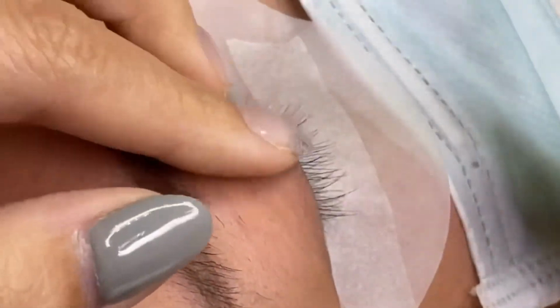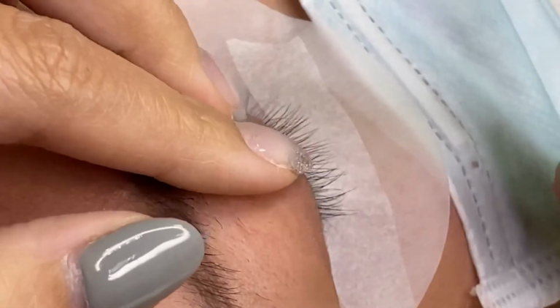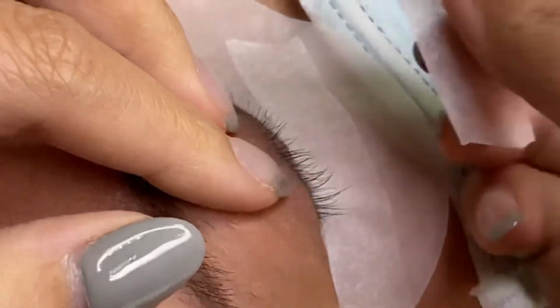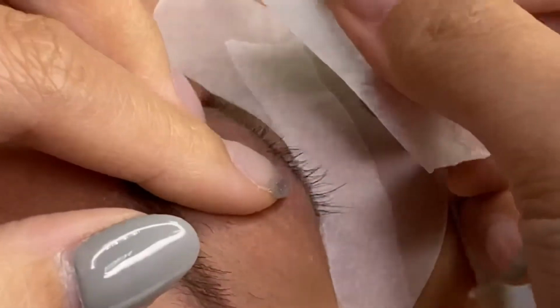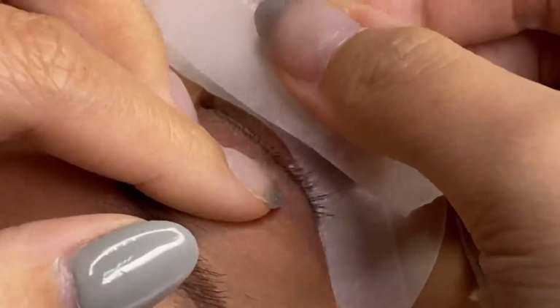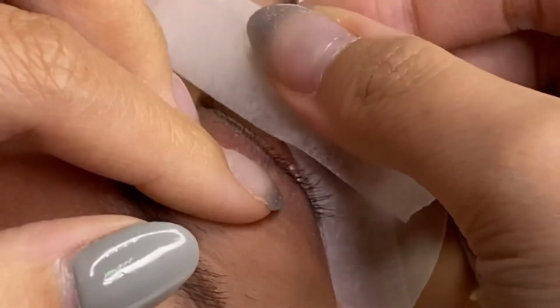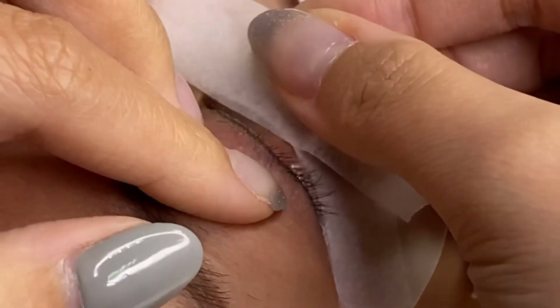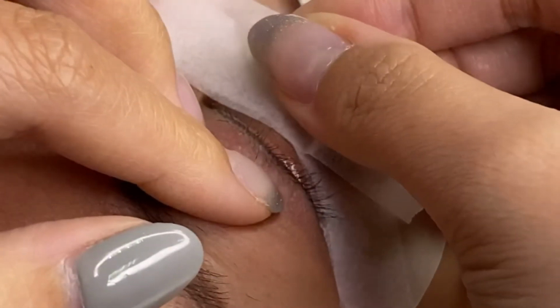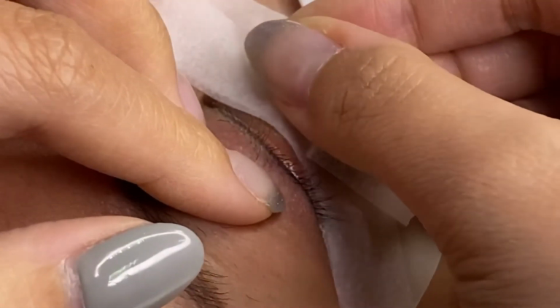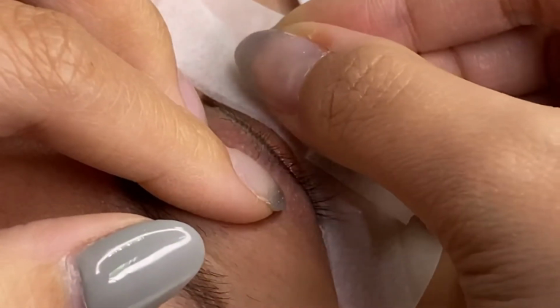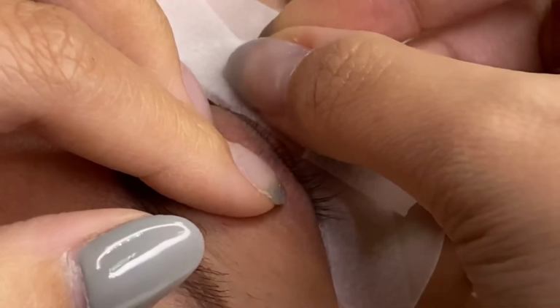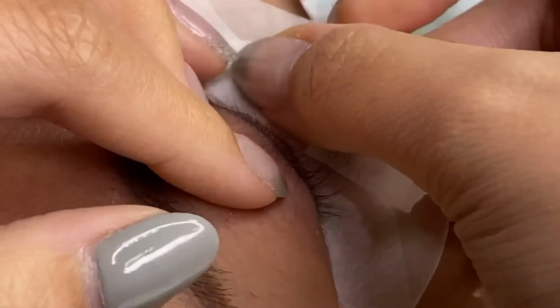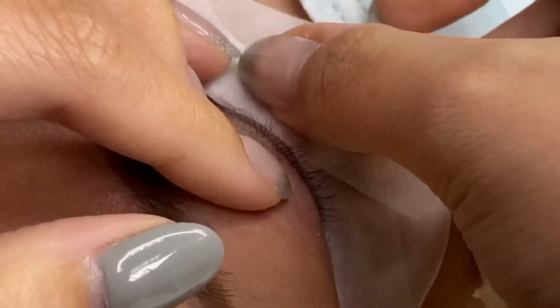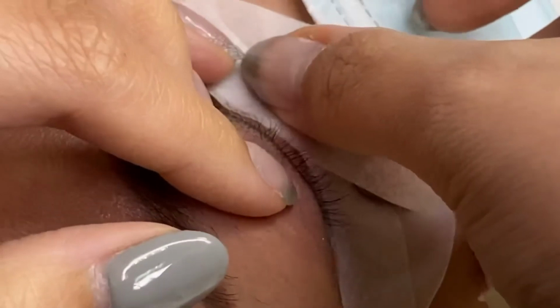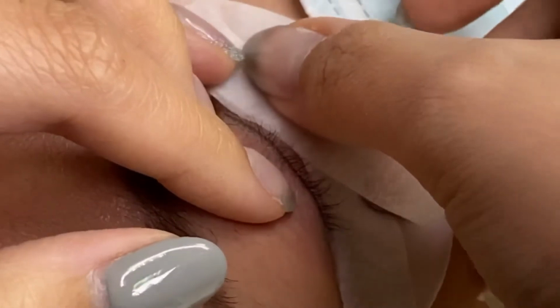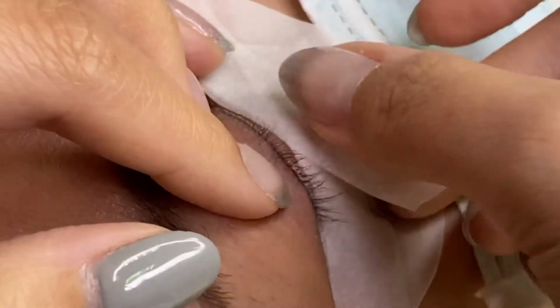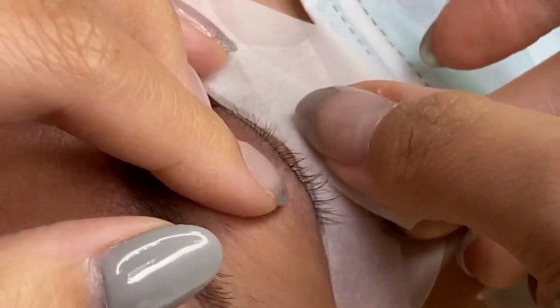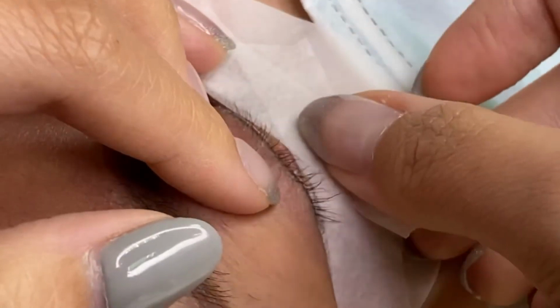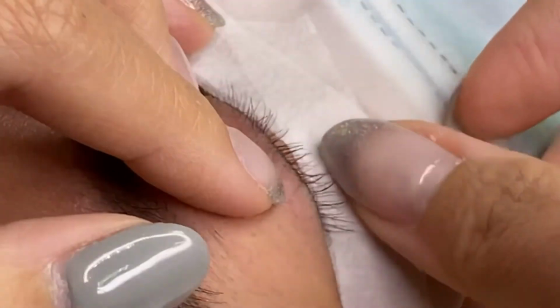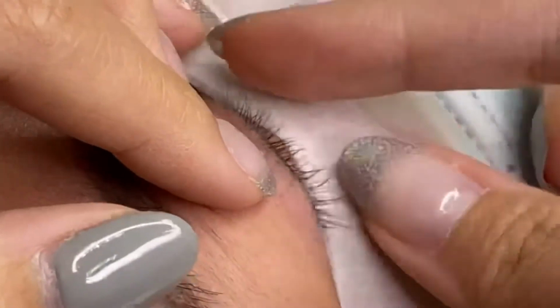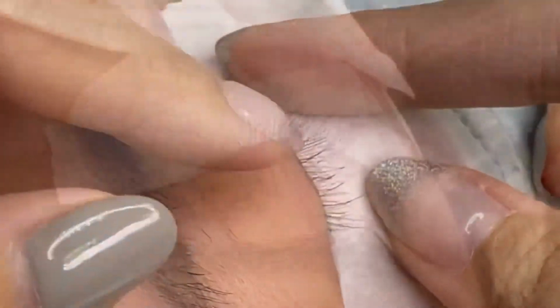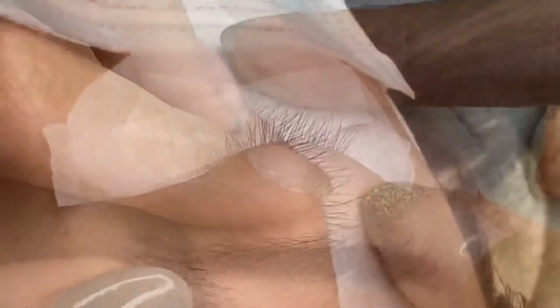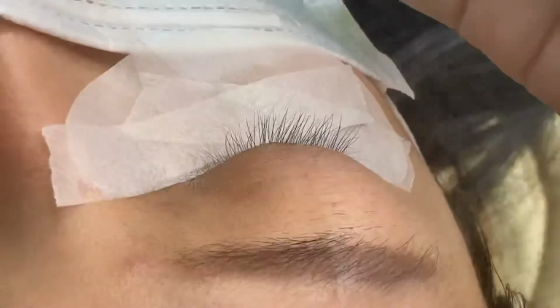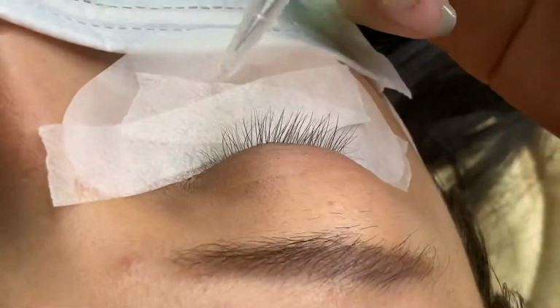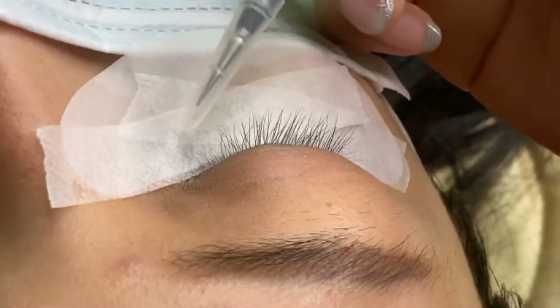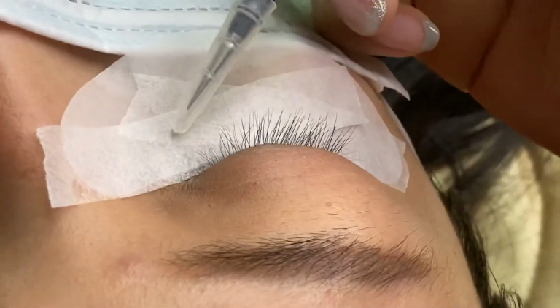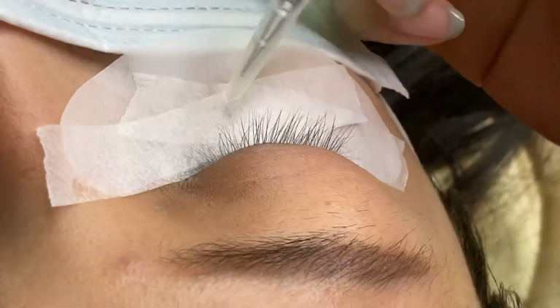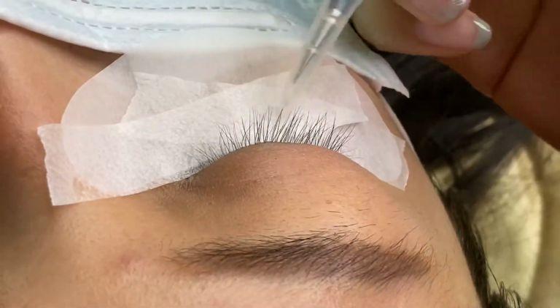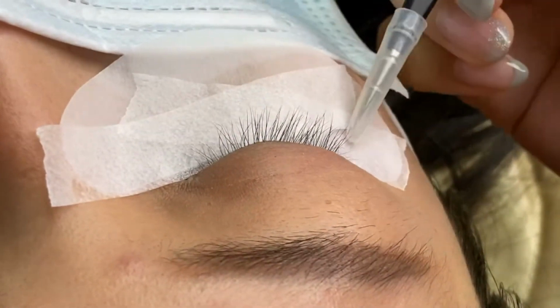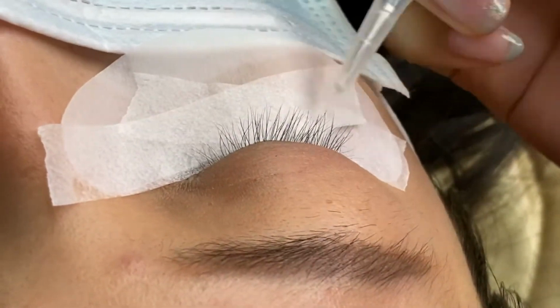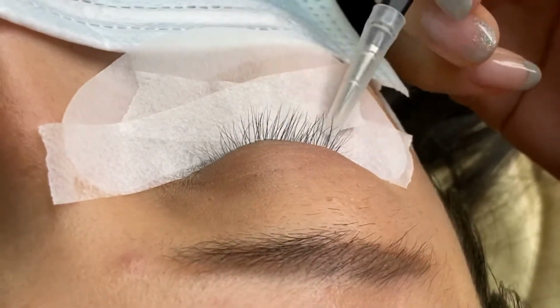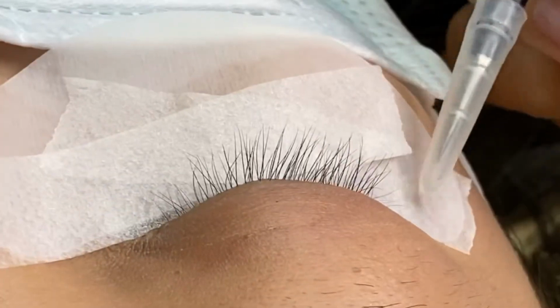Pull up the eyelid, comb the lashes down, slowly let go. This is how we make sure that inner, middle, and outer are all taken care of.